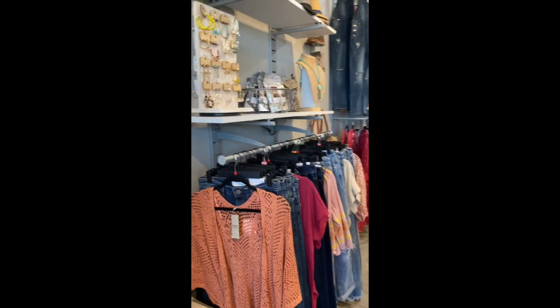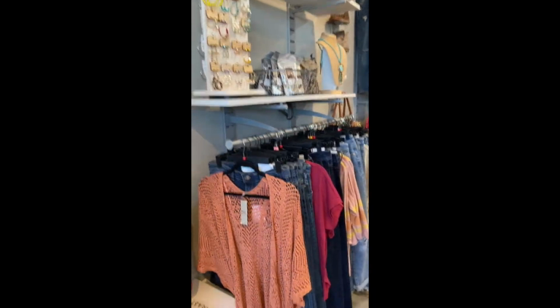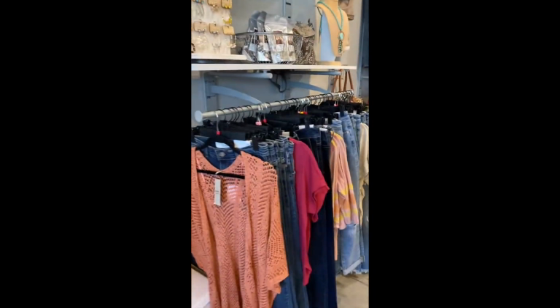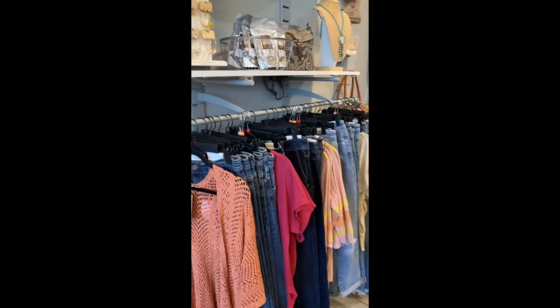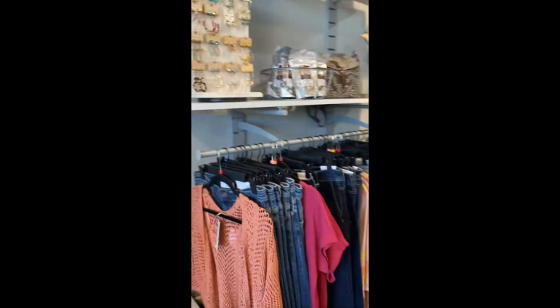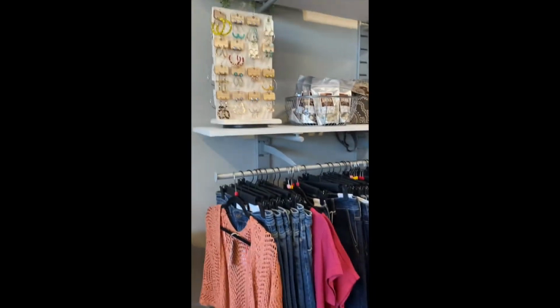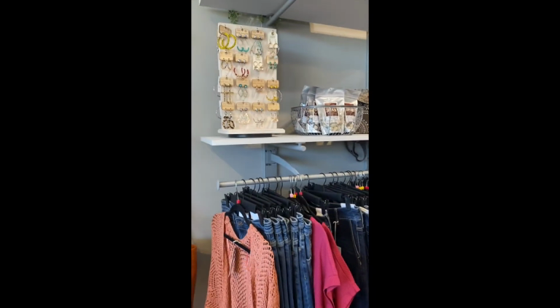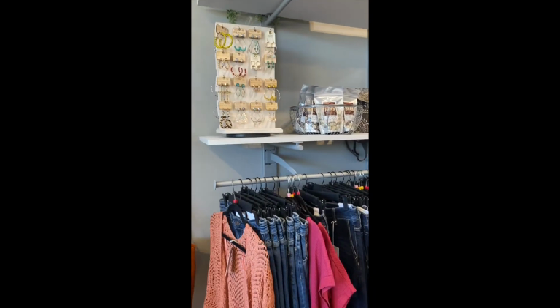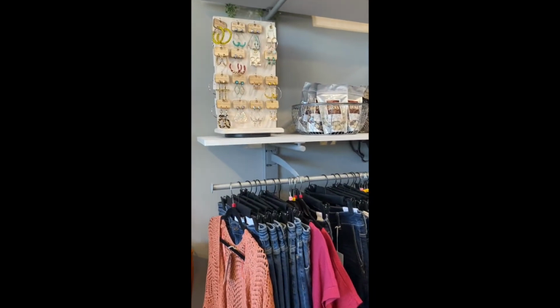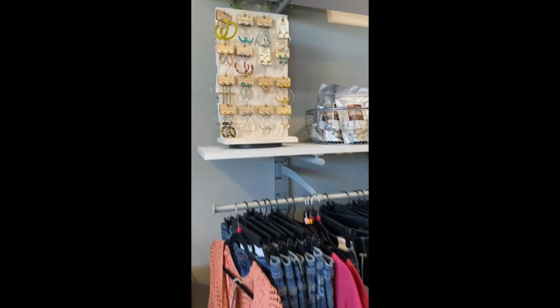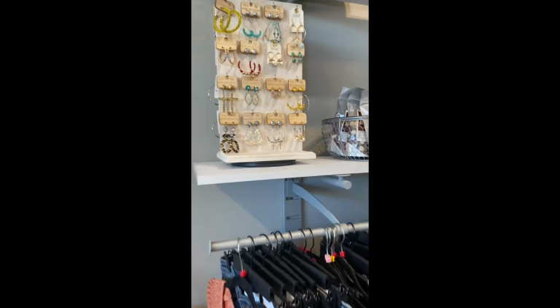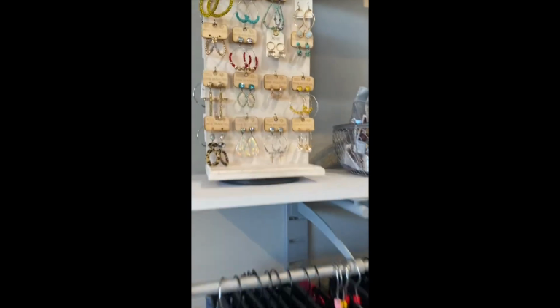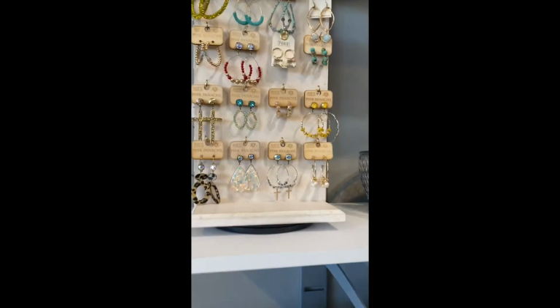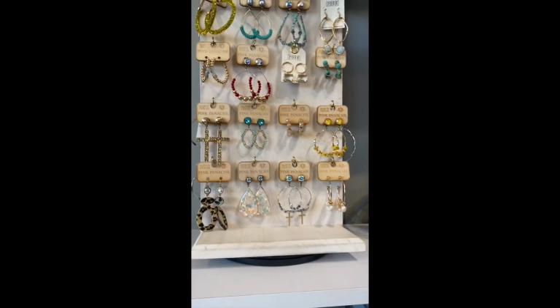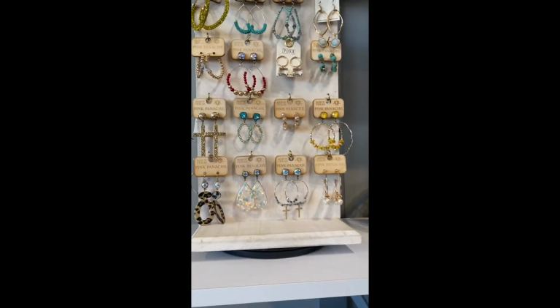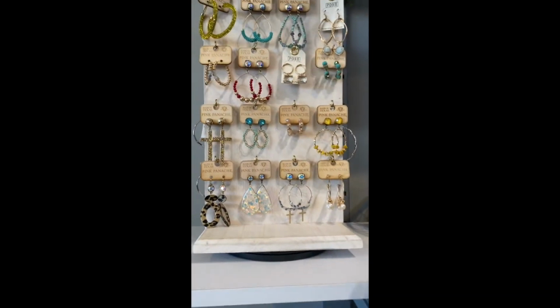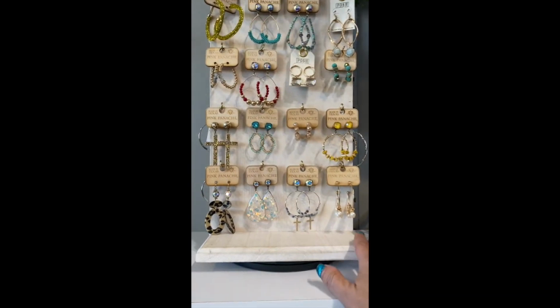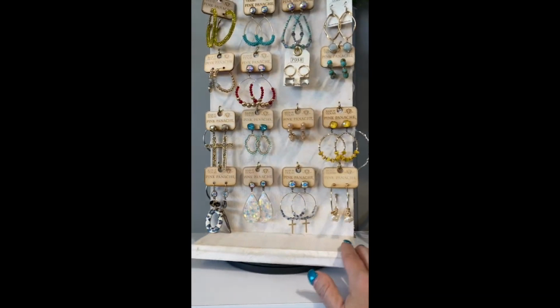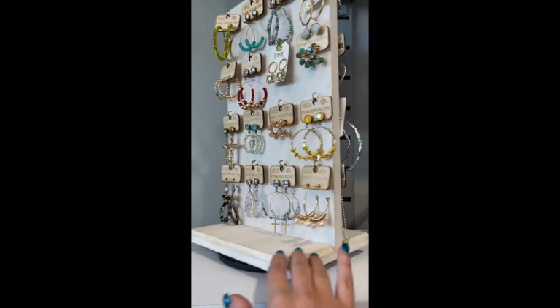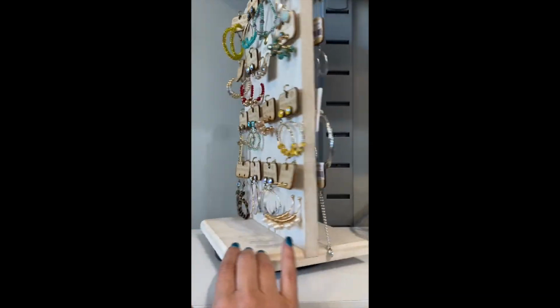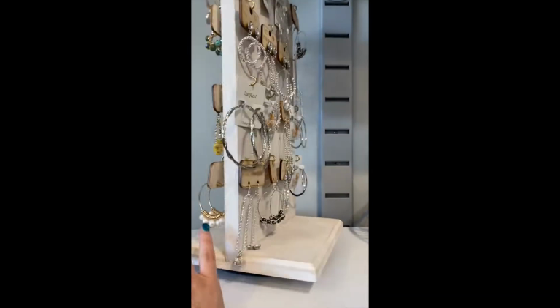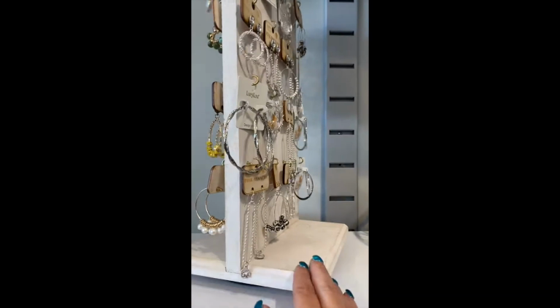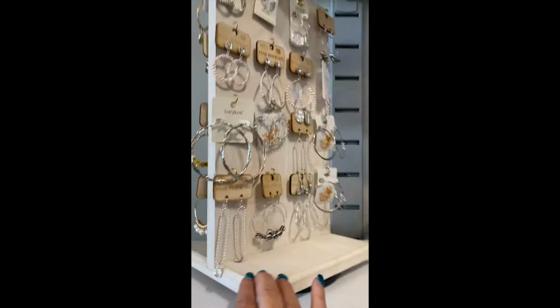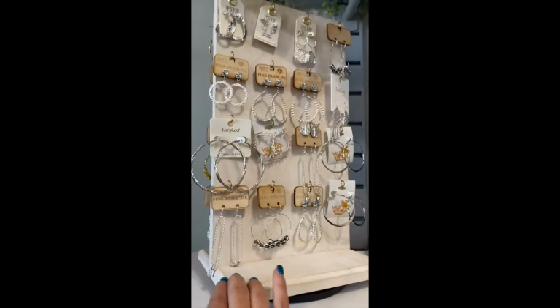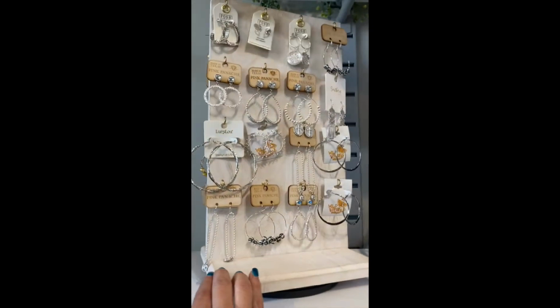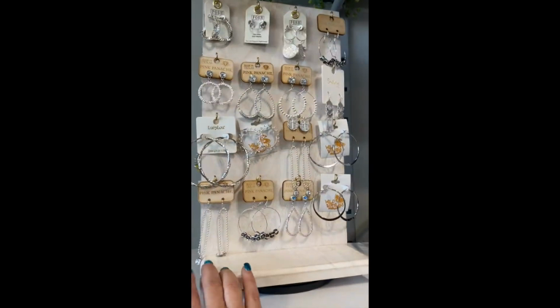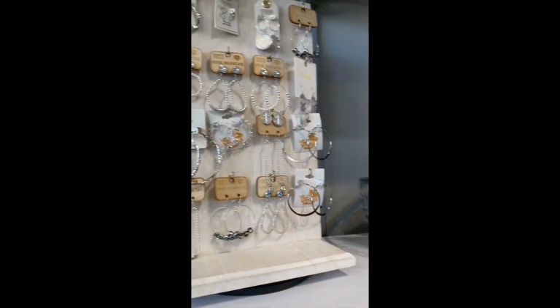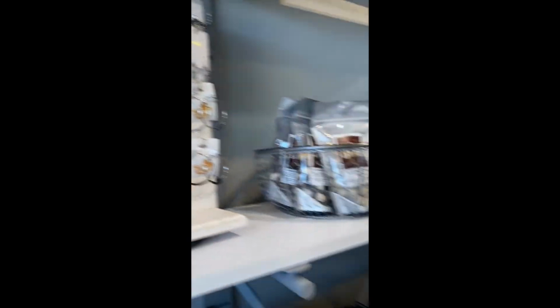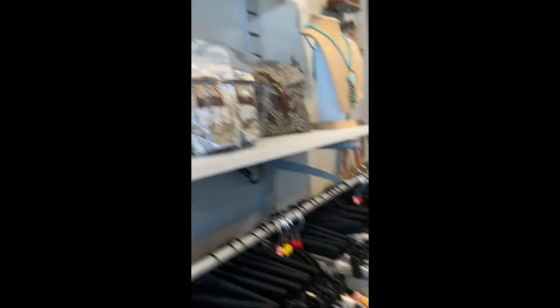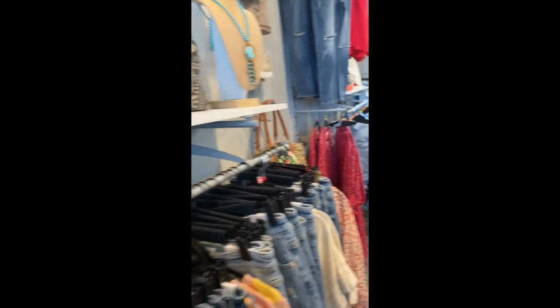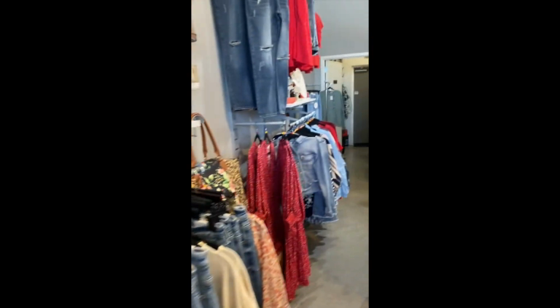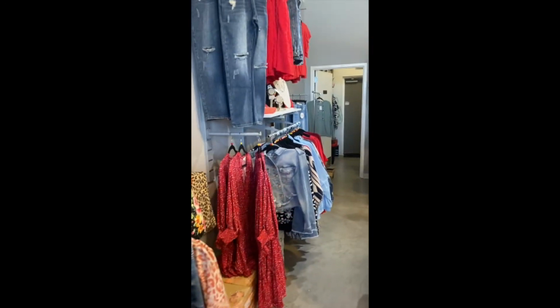We've got tons of flare jeans, sweaters, and all the things that are great for layering in early spring because it's still chilly here. We have our Pink Panache from Texas — we love Pink Panache — which we just got from market when we were there.